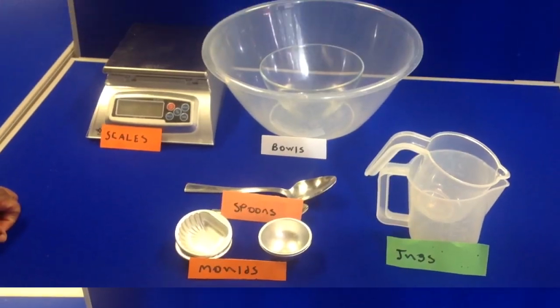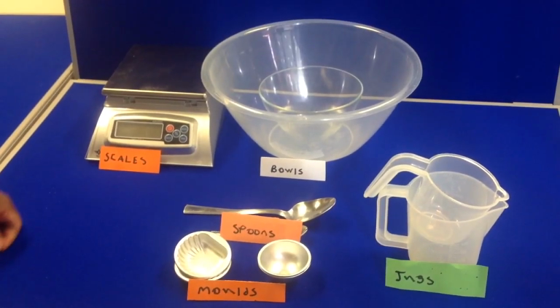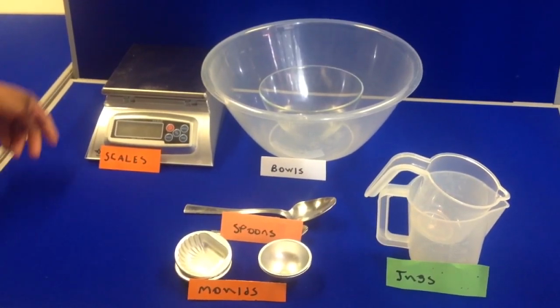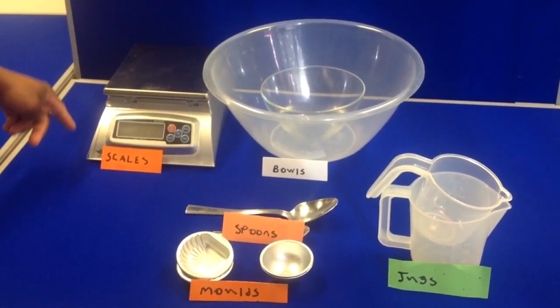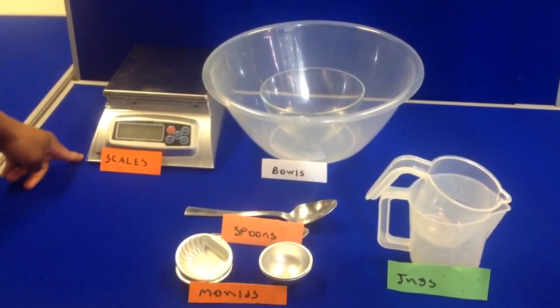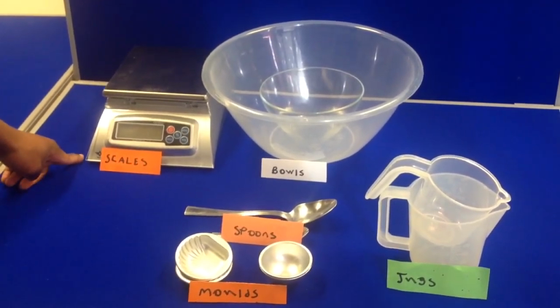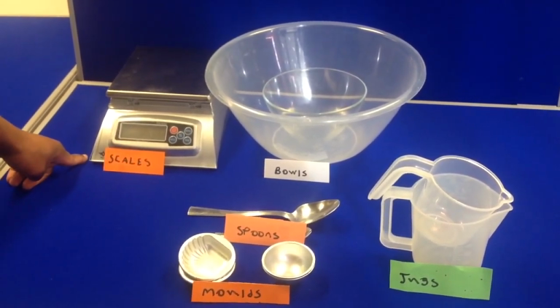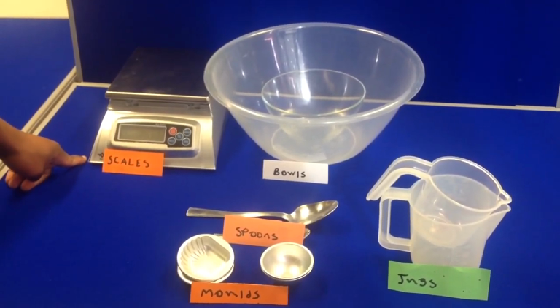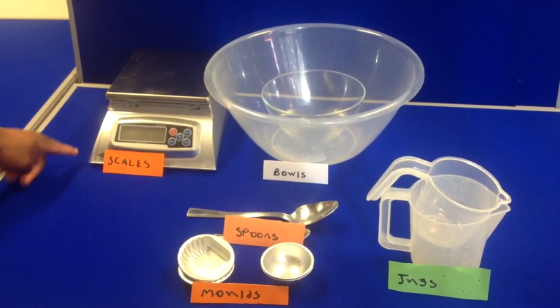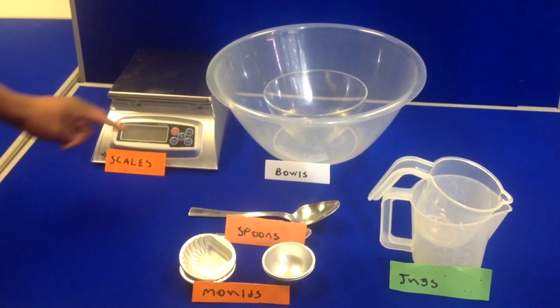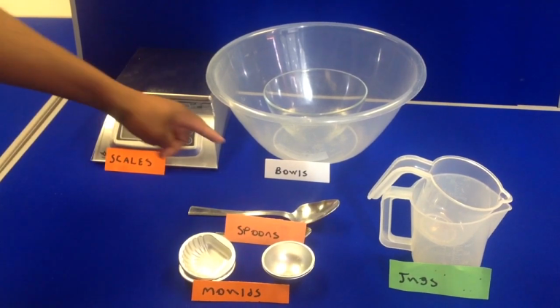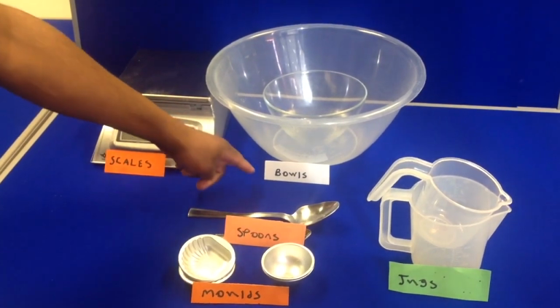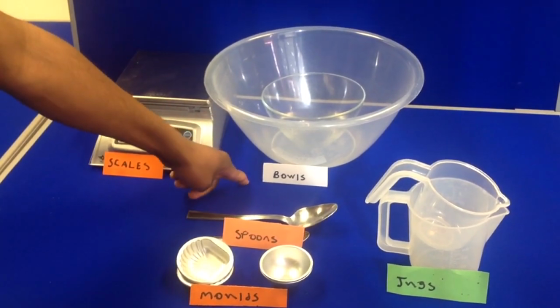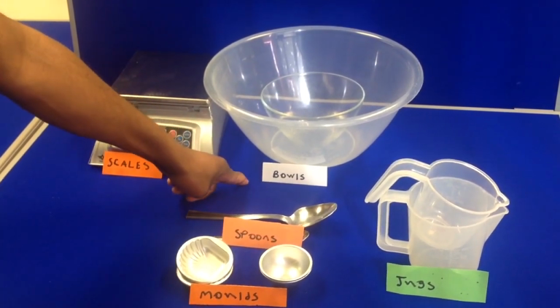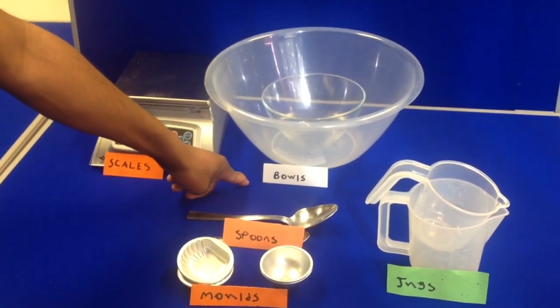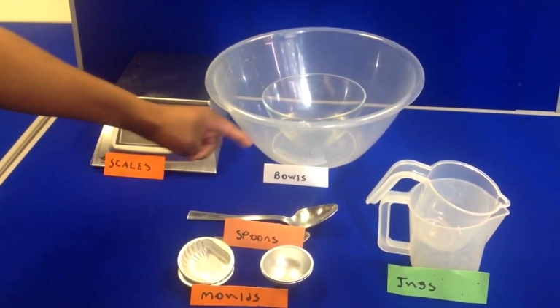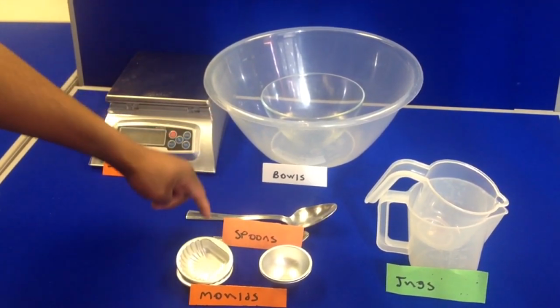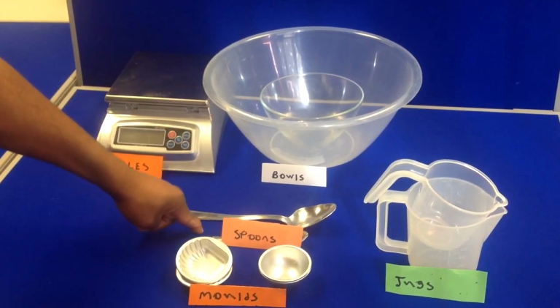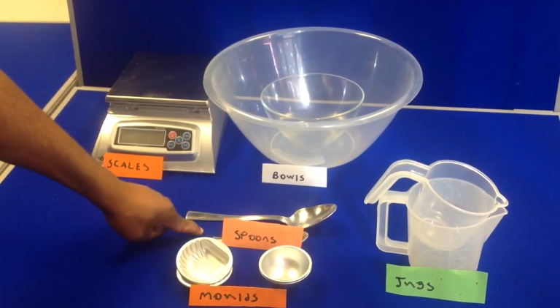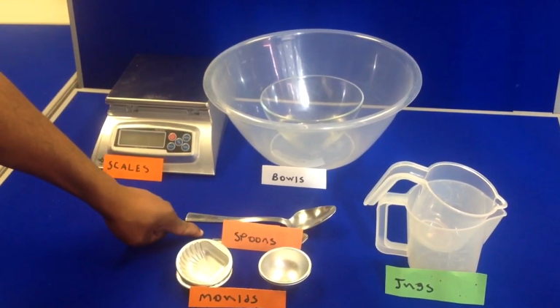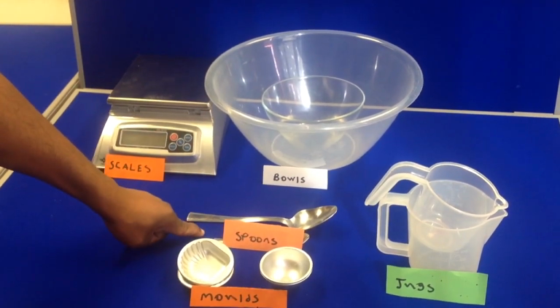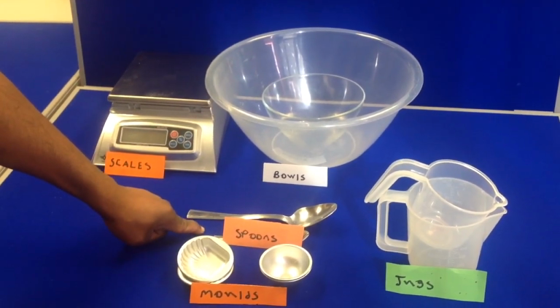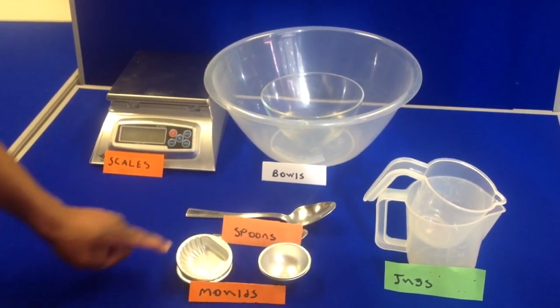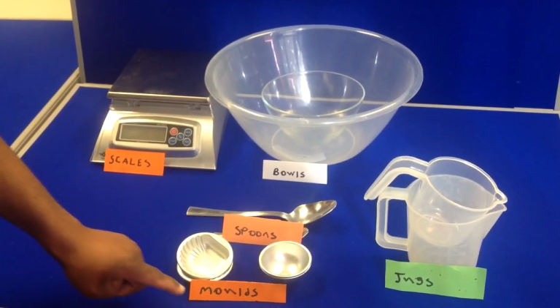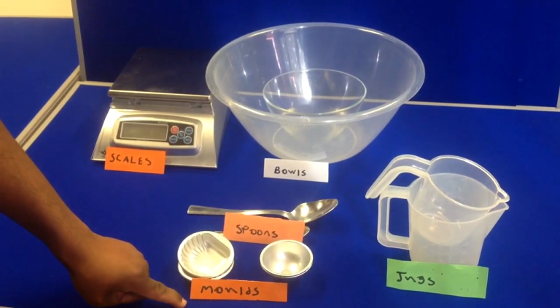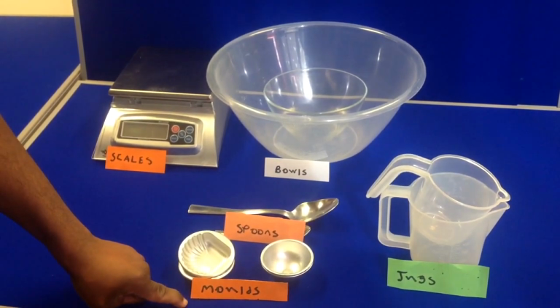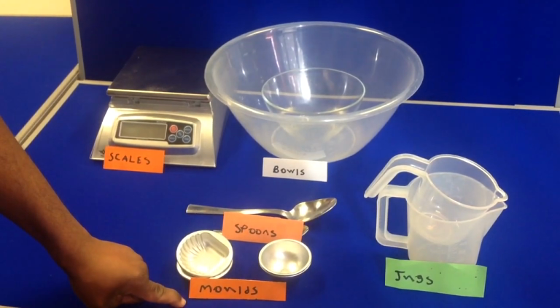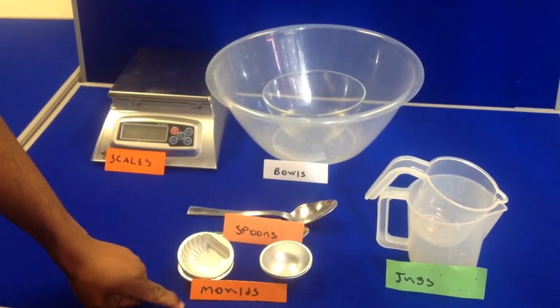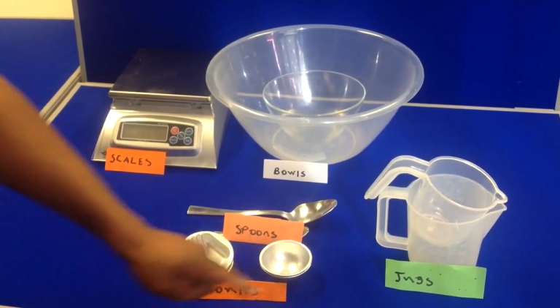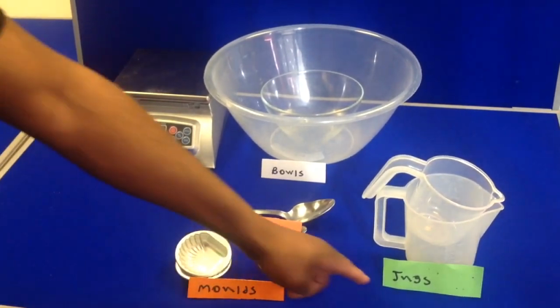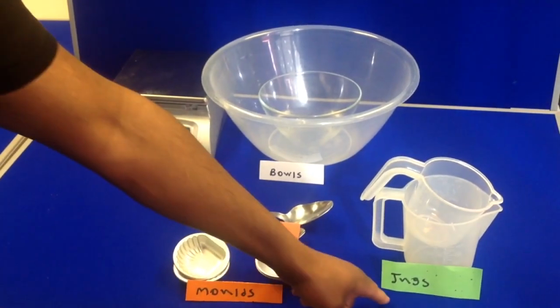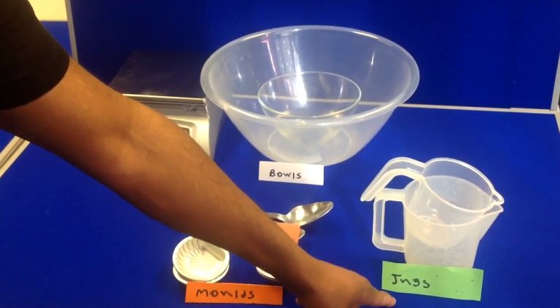We've got the scales, got the bowls, got the spoon, got the moulds, and got the gloves.